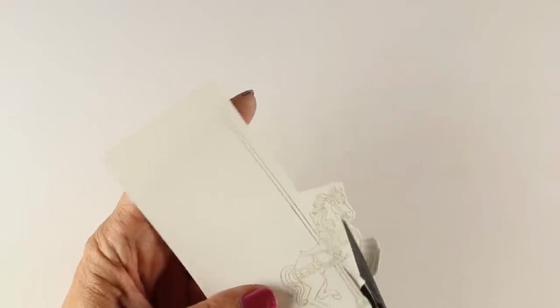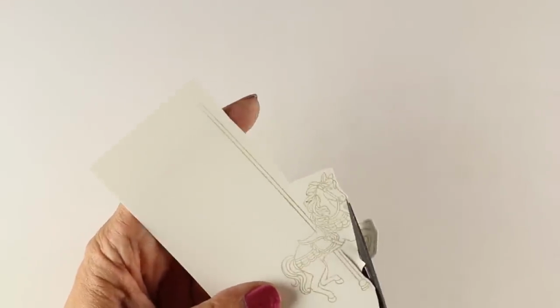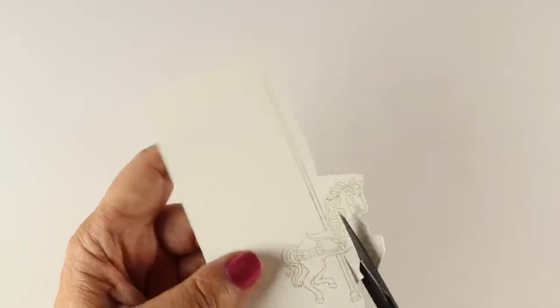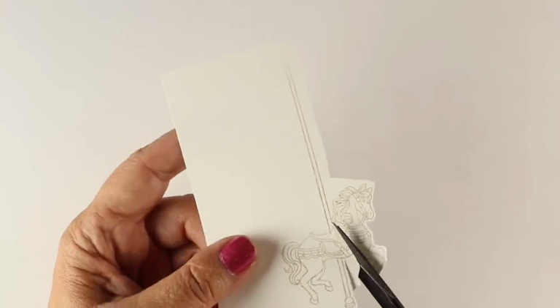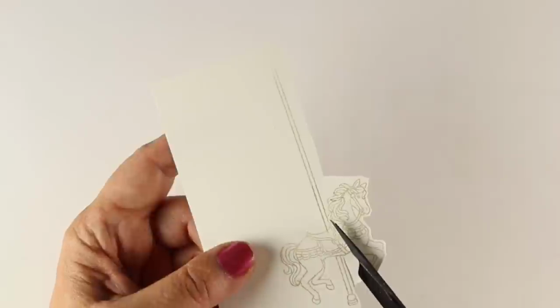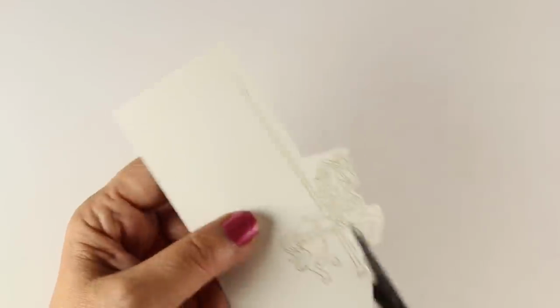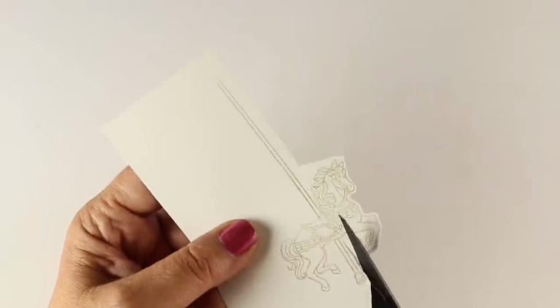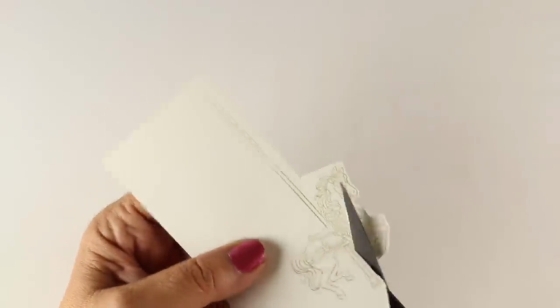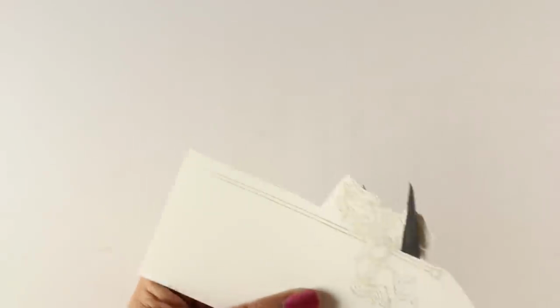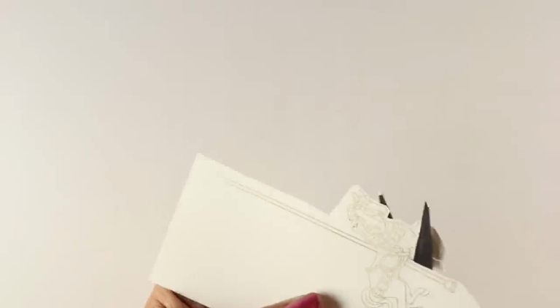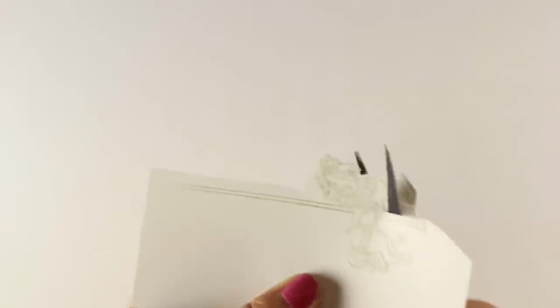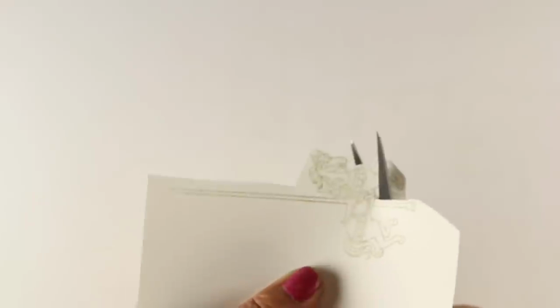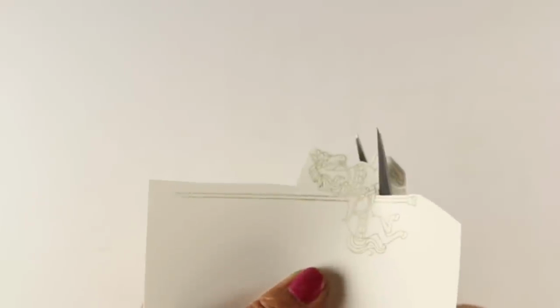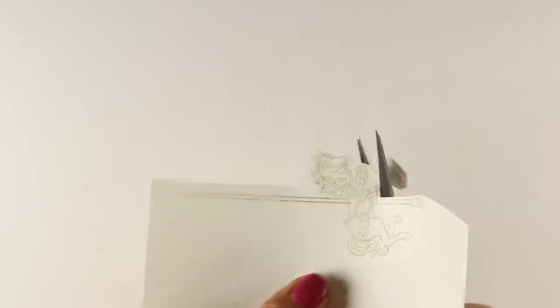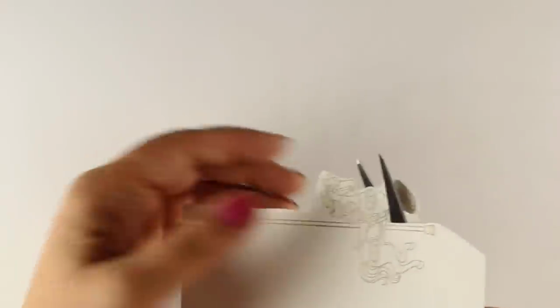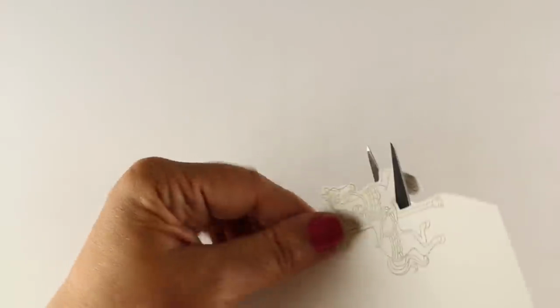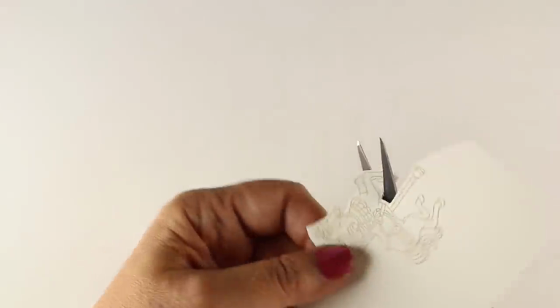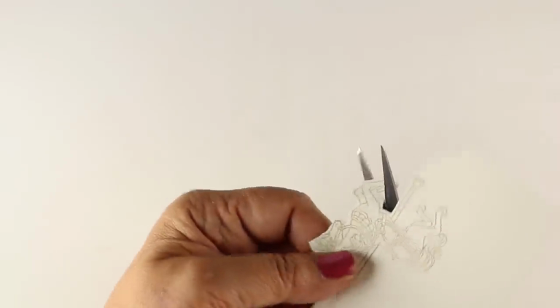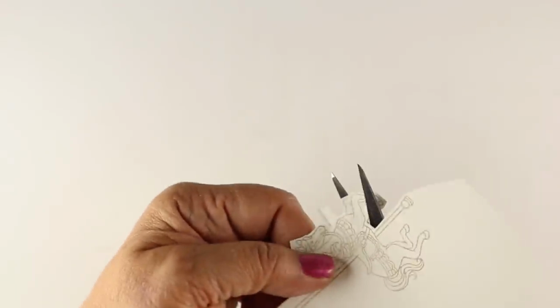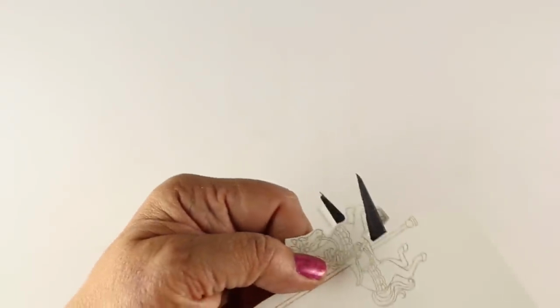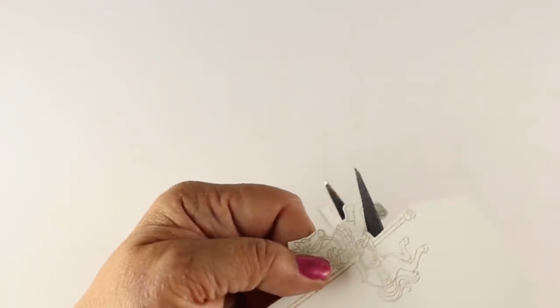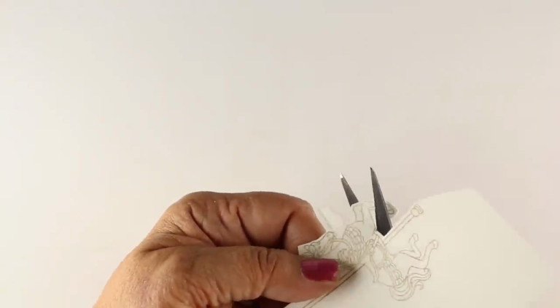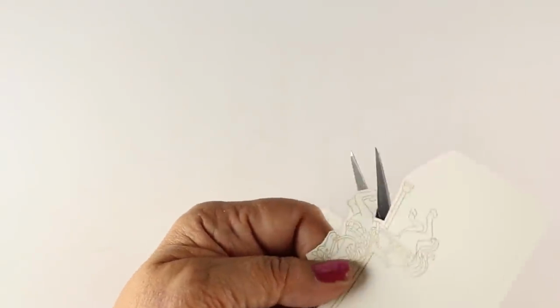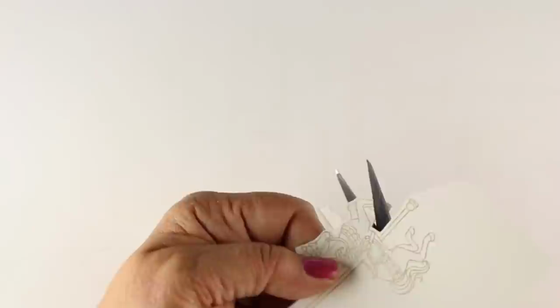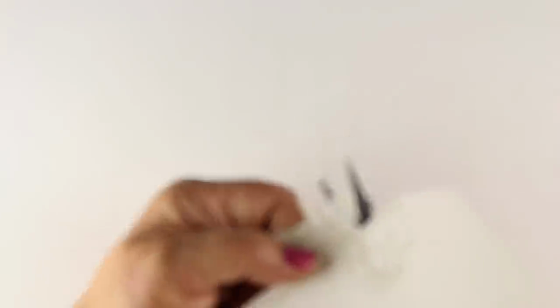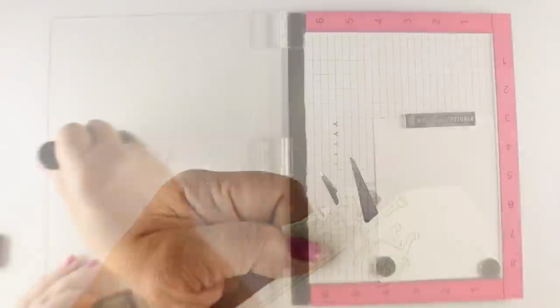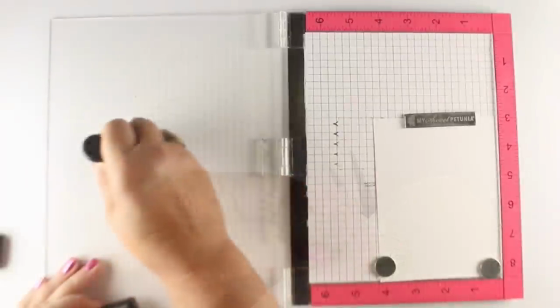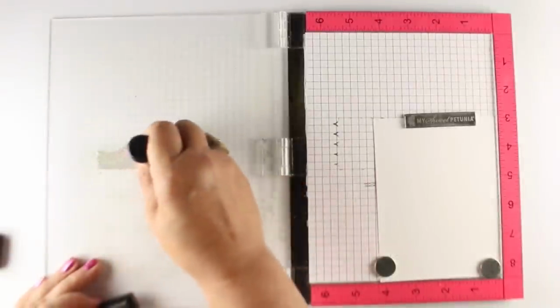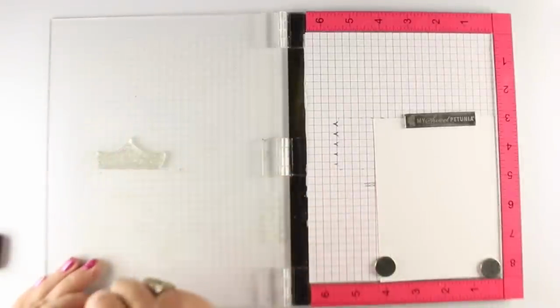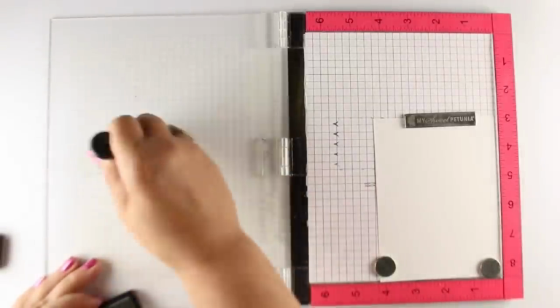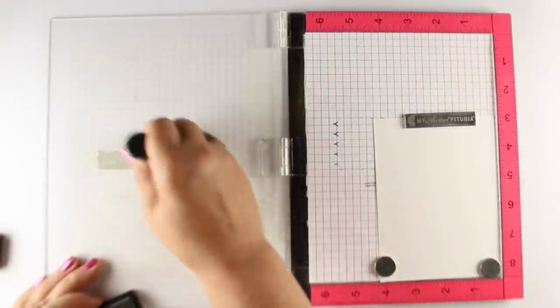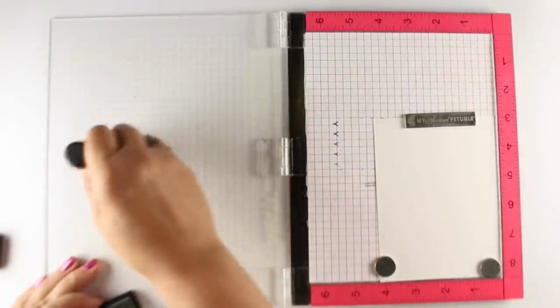And then I sat and fussy cut out my little horse. Since it was only one horse it wasn't all that bad. You could do this with coloring the horses, but I'm just going to leave it all very white-on-white-ish, which is going to be really pretty in the long run.